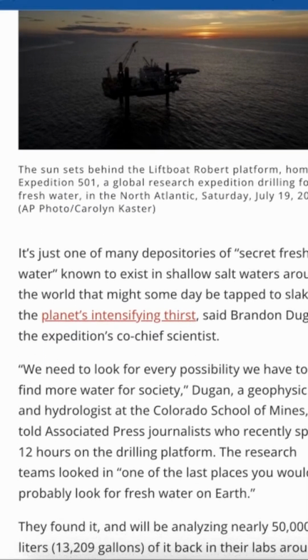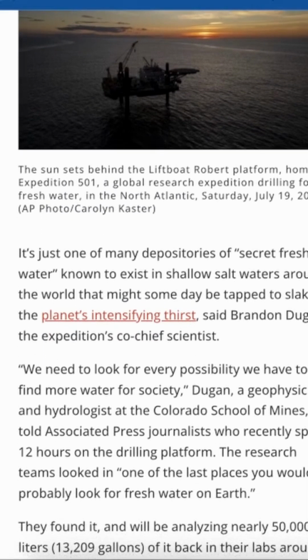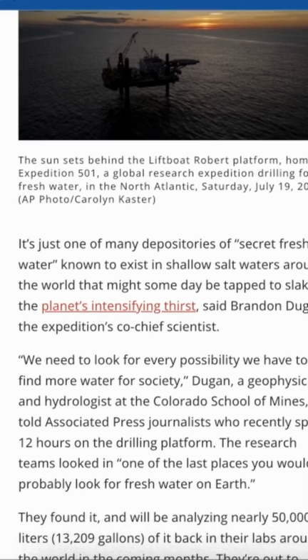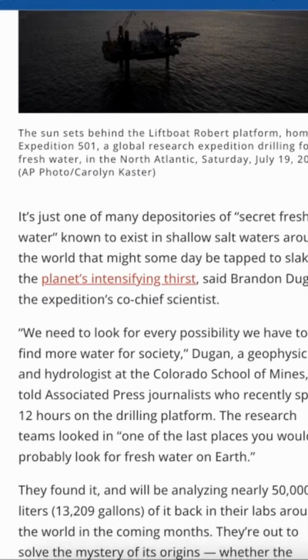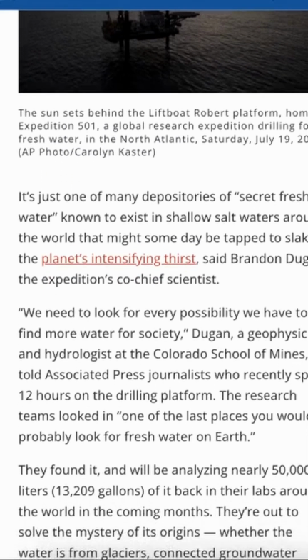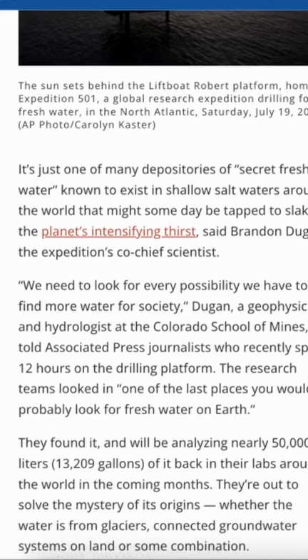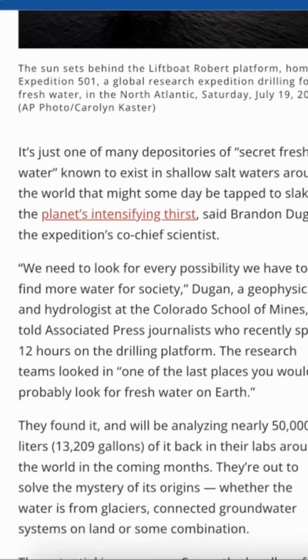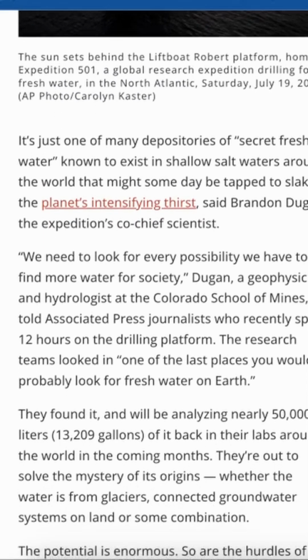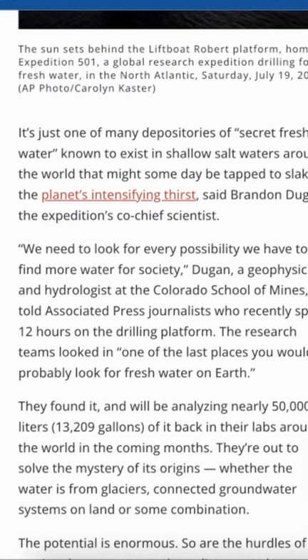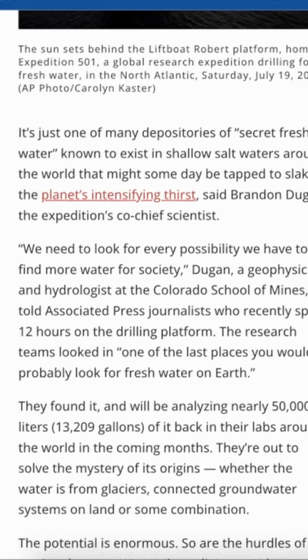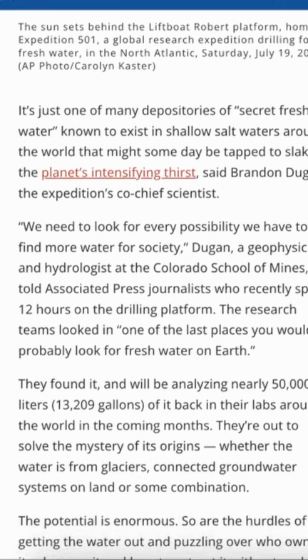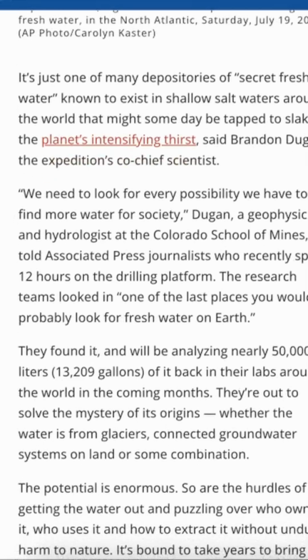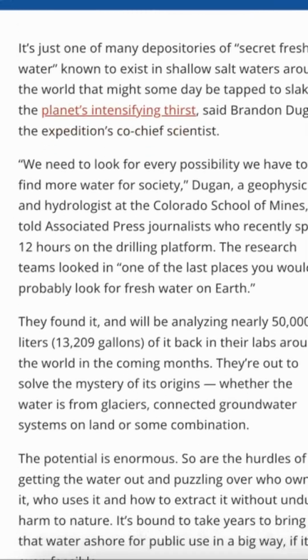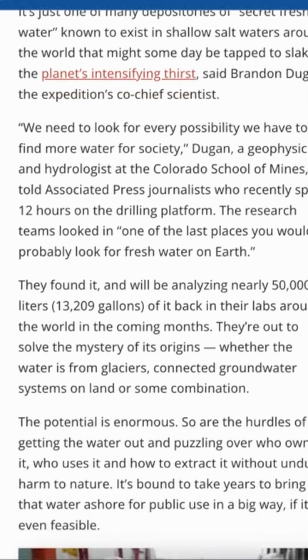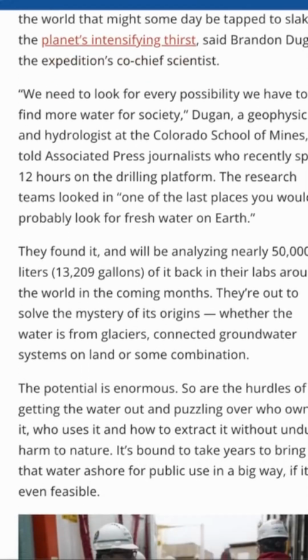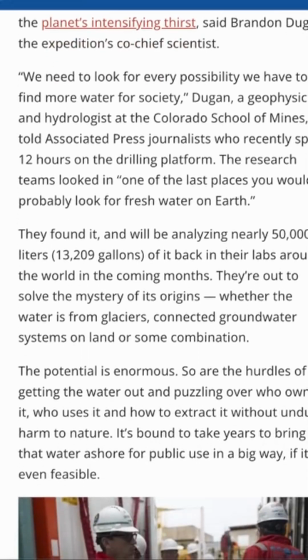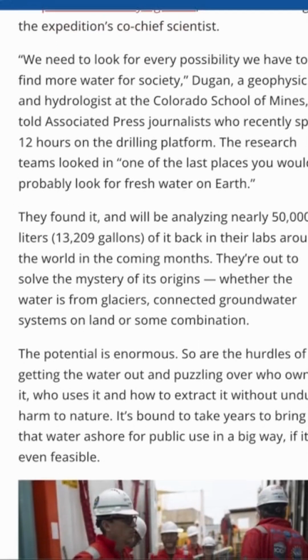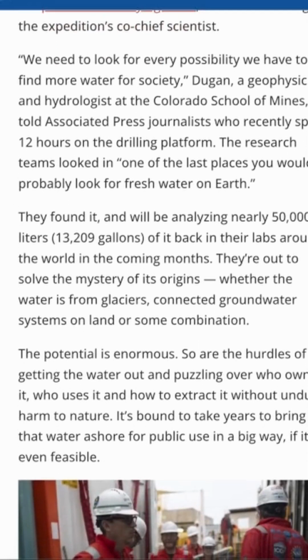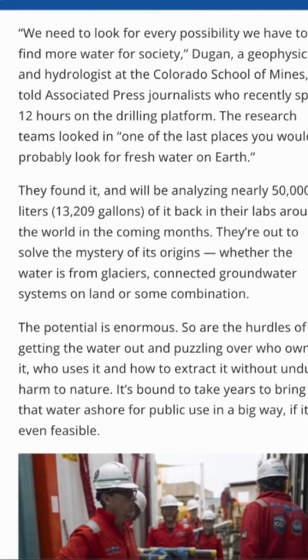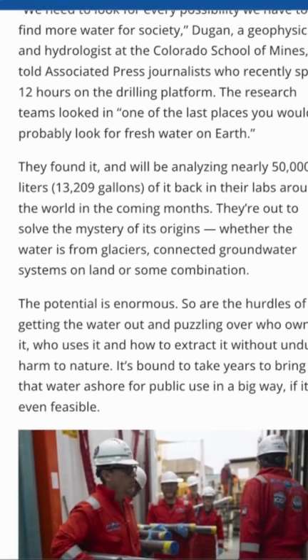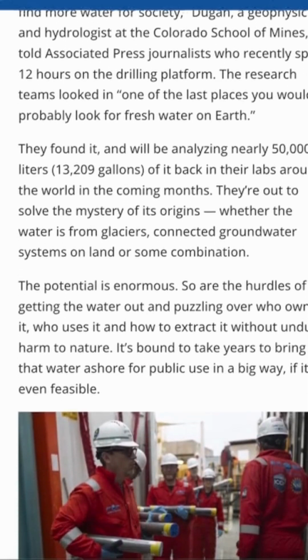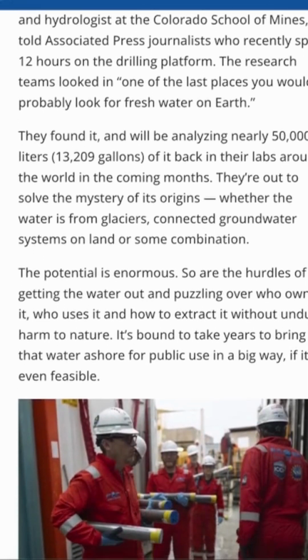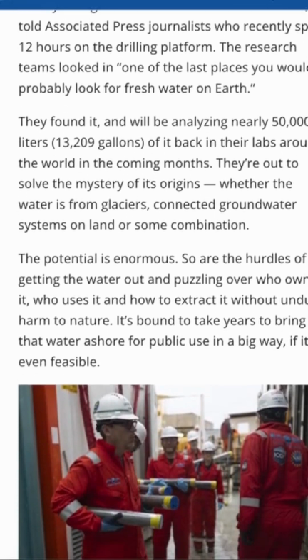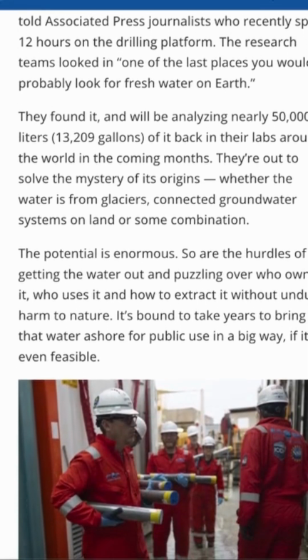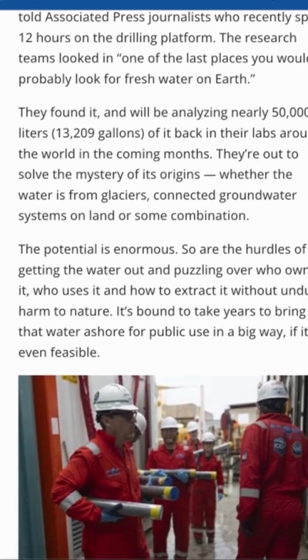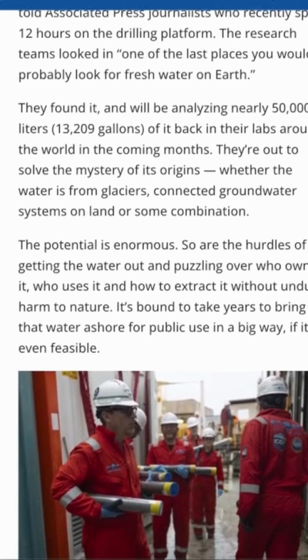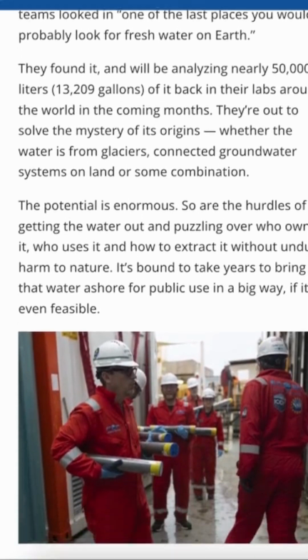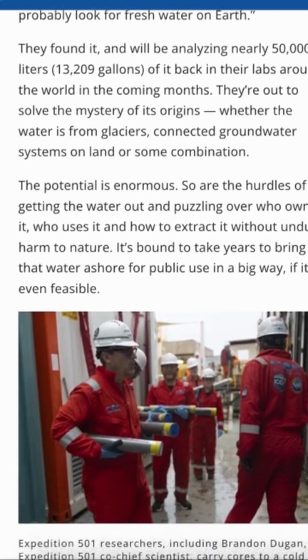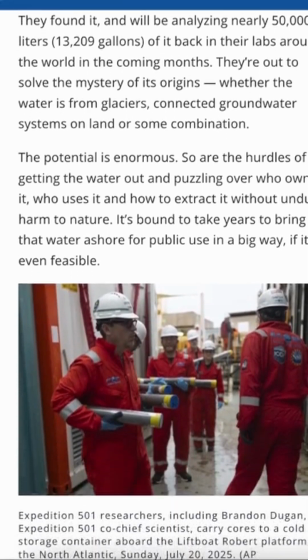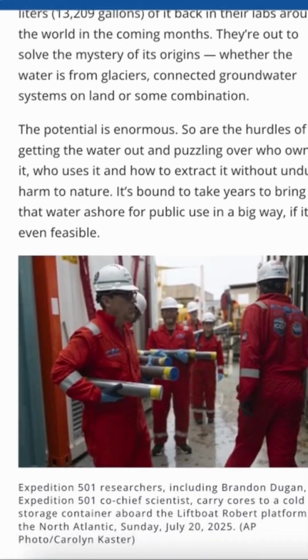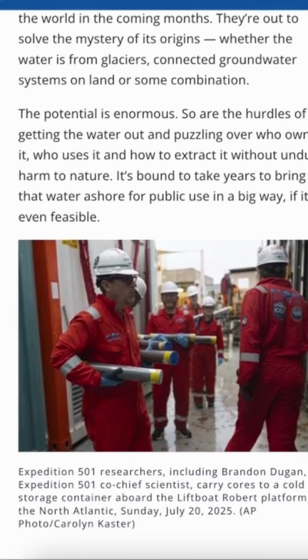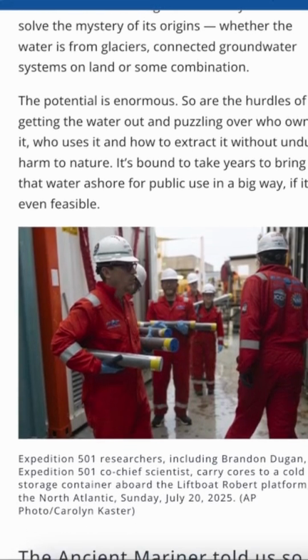These aquifers aren't on the surface. They lie about 400 meters below the seabed, tucked inside porous rock on the continental shelf.